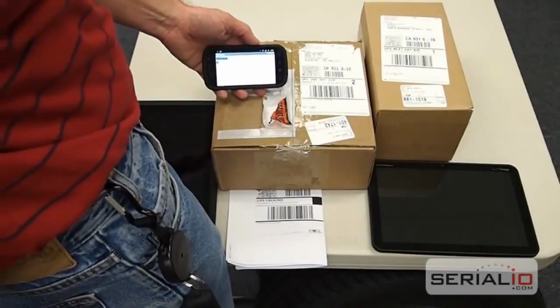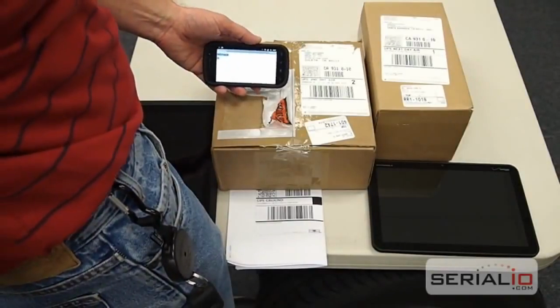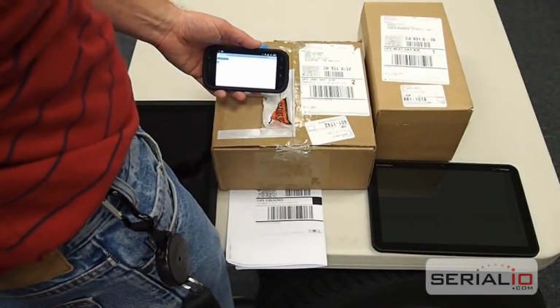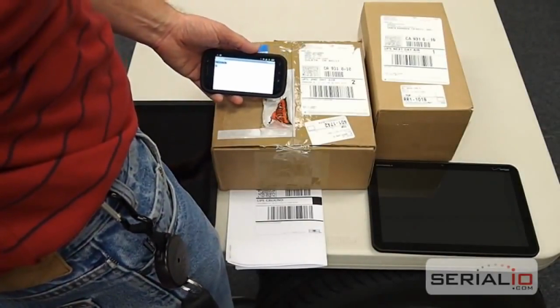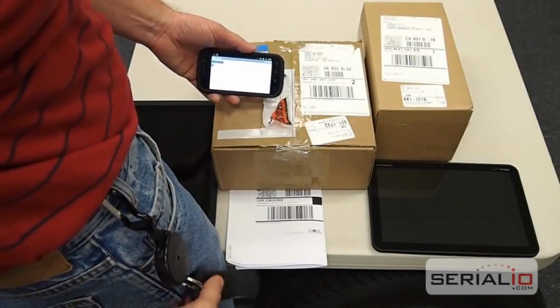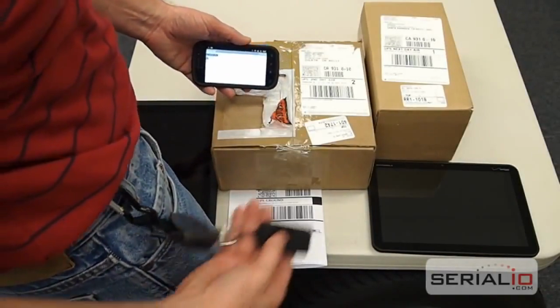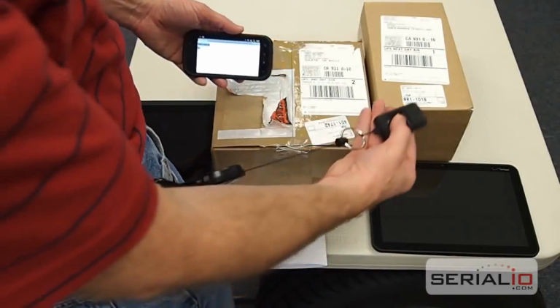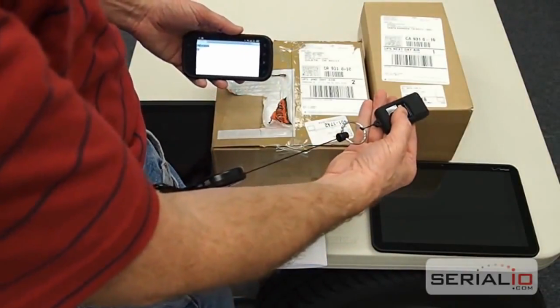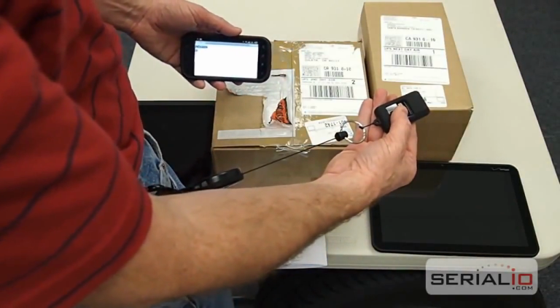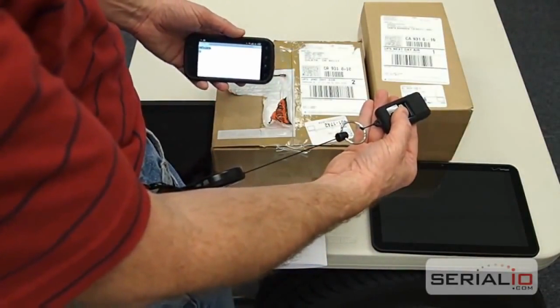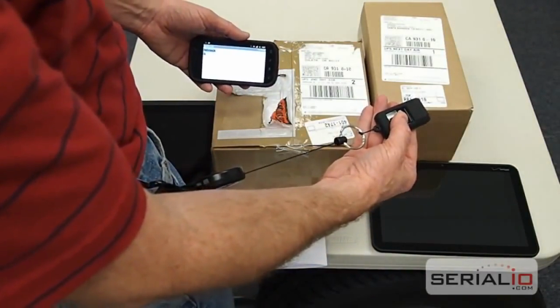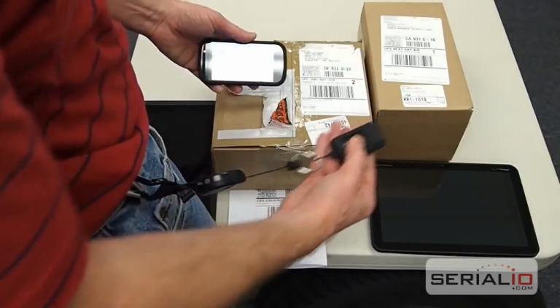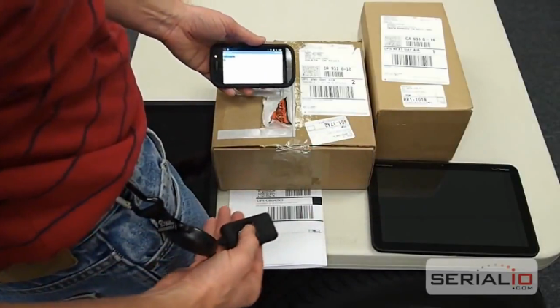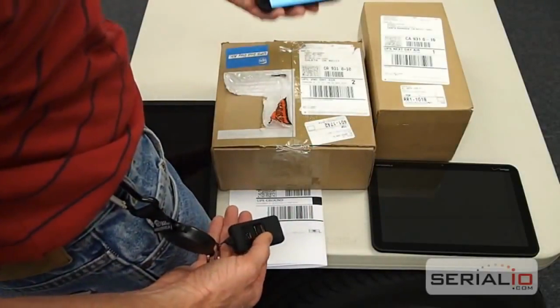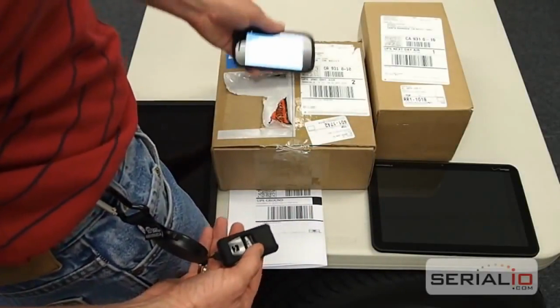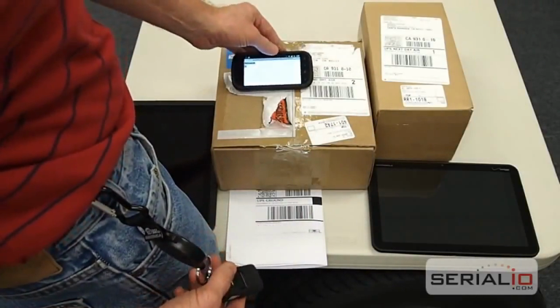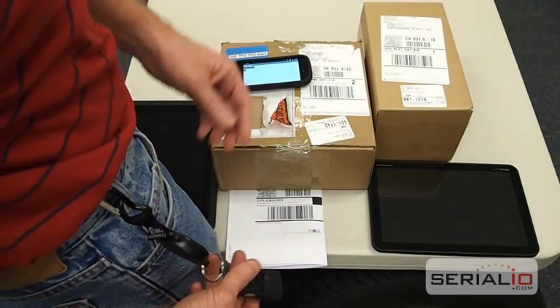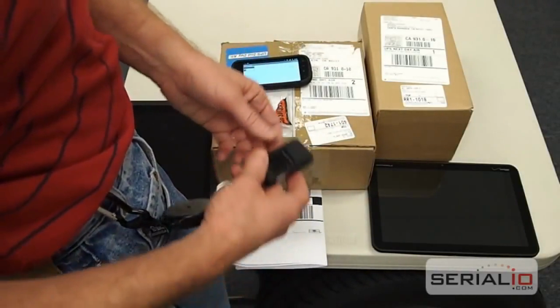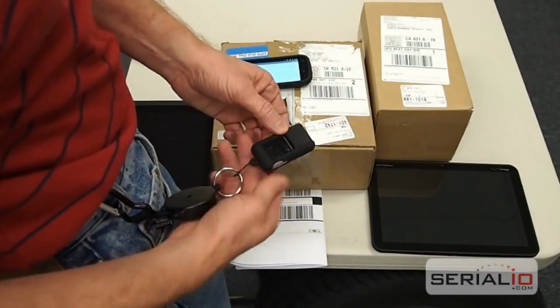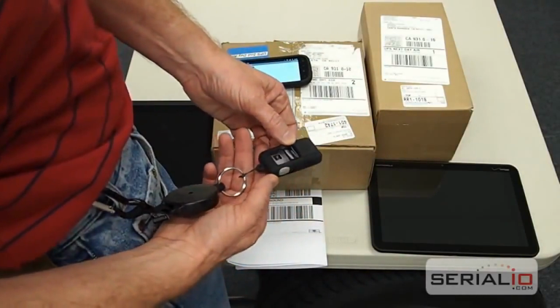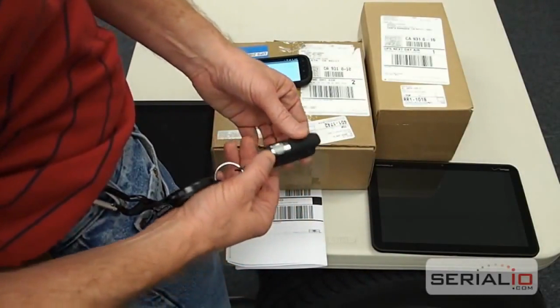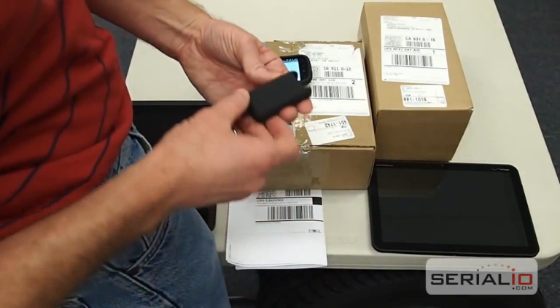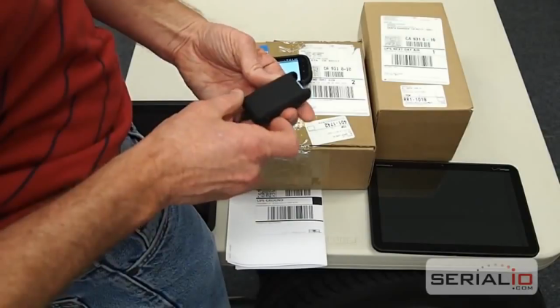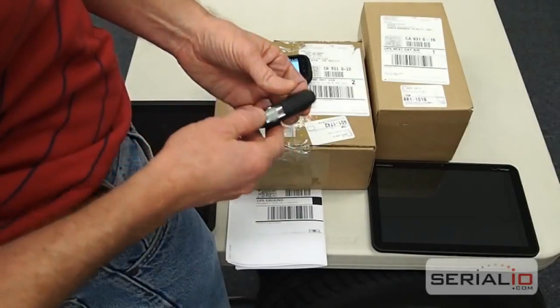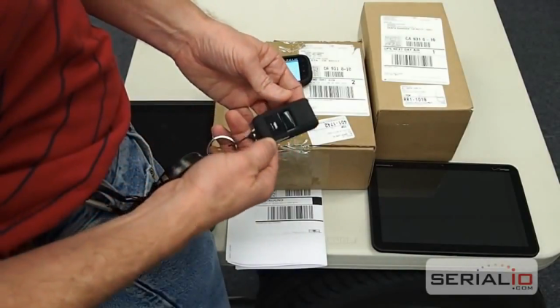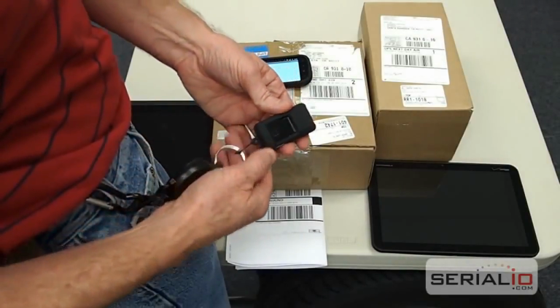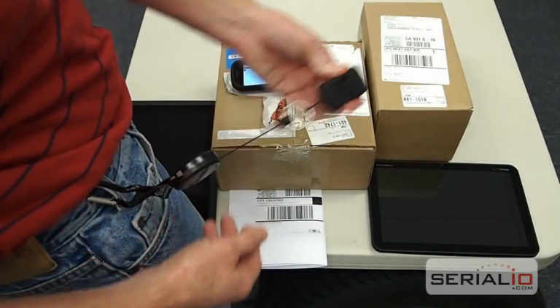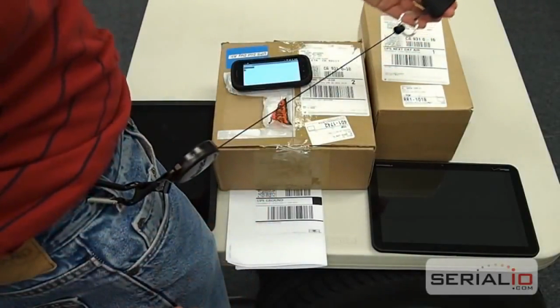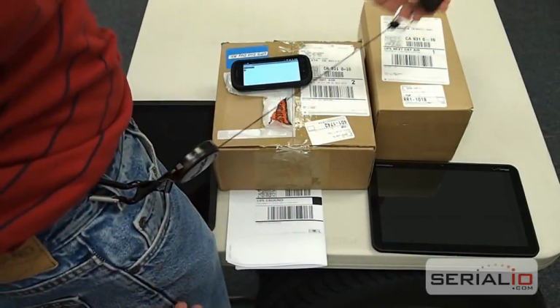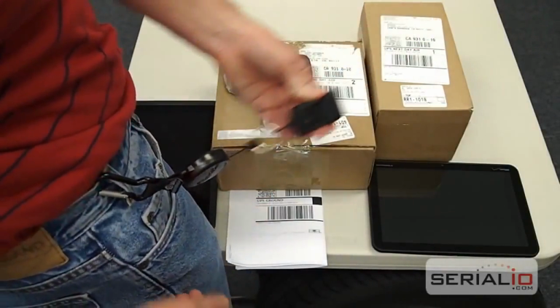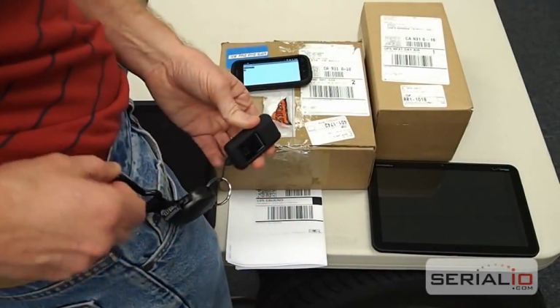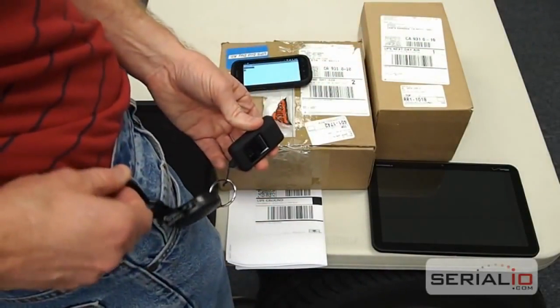This video shows a convenient way to use the ScanFall Bluetooth Laser Barcode Scanner for mobile scanning, so it can't be dropped and is protected against damage. The ScanFall model 2002 has a protective cover that is attached to a self-retracting reel and a carabiner attached to the belt area.